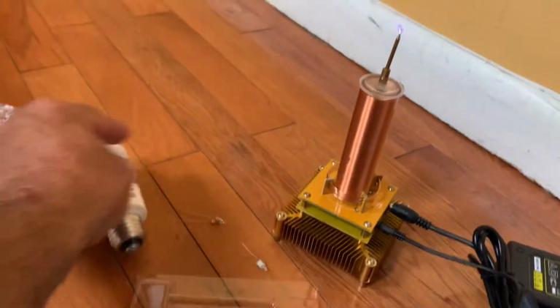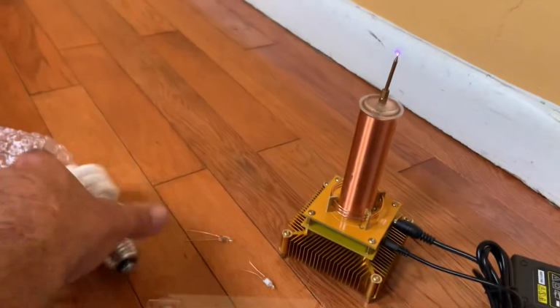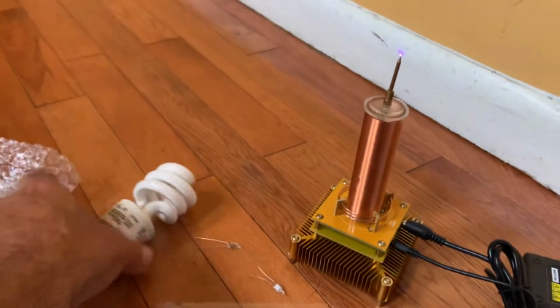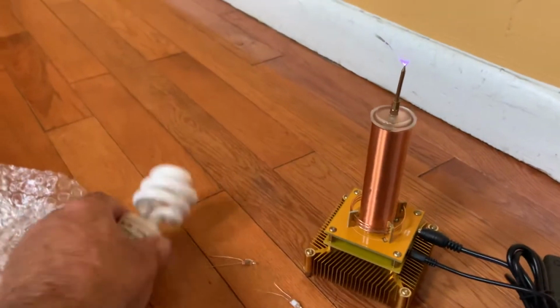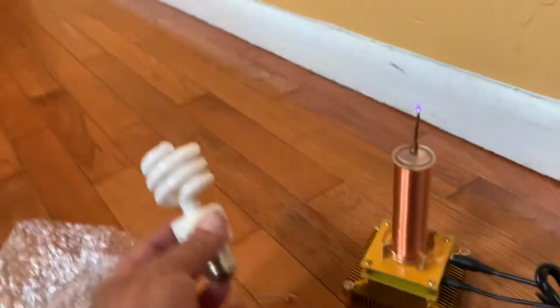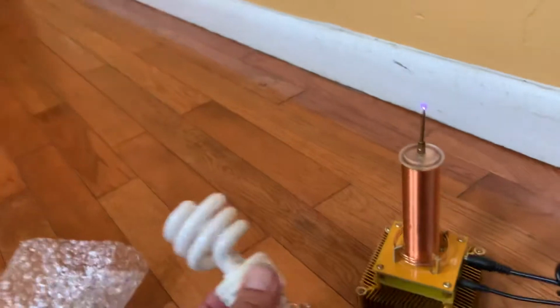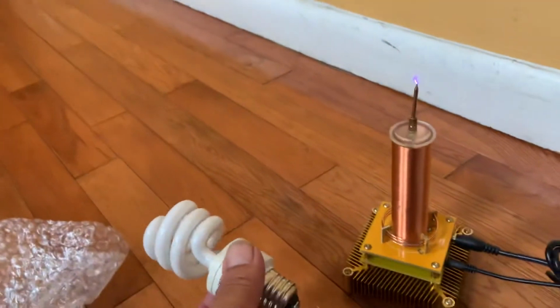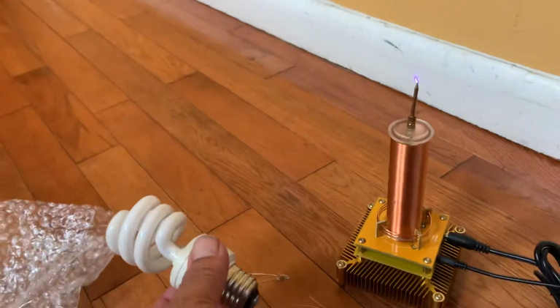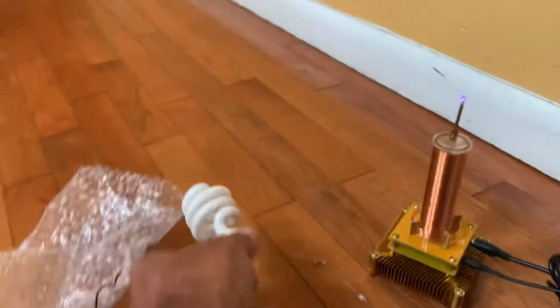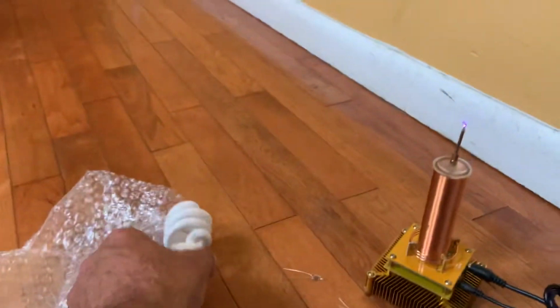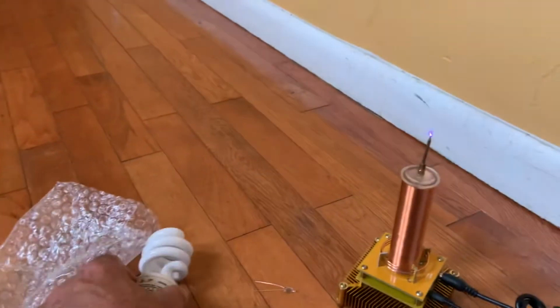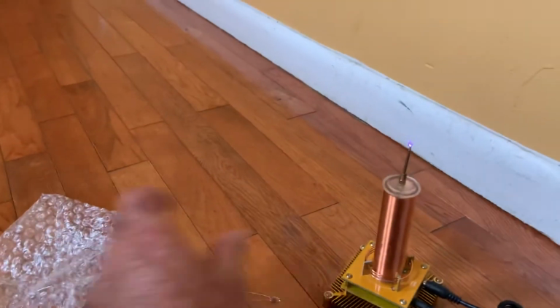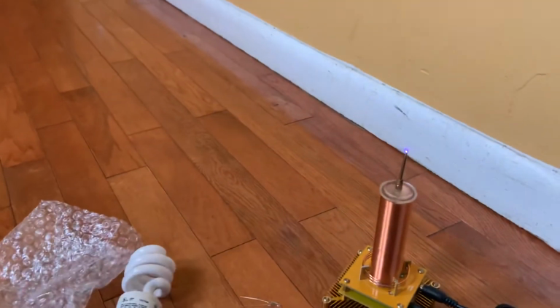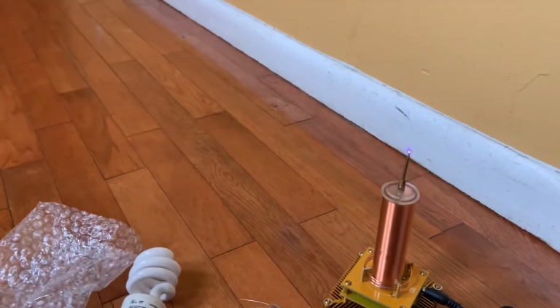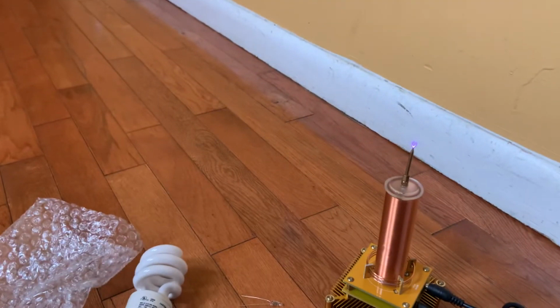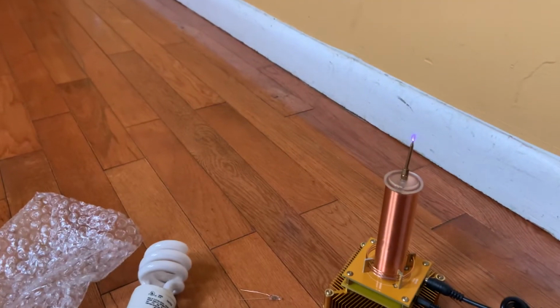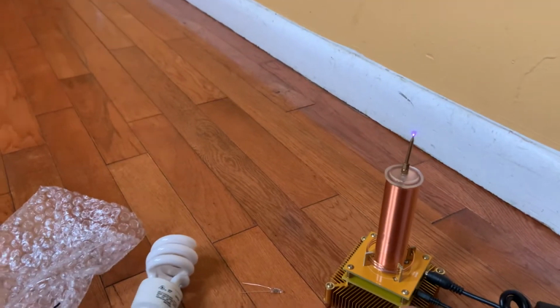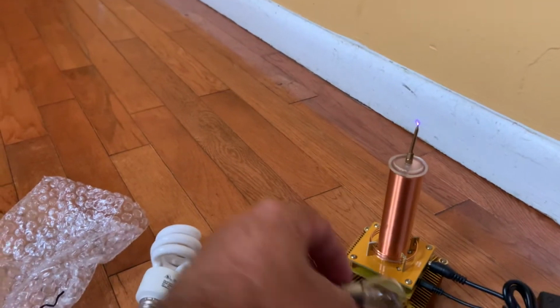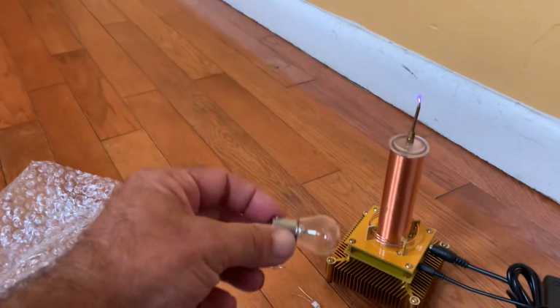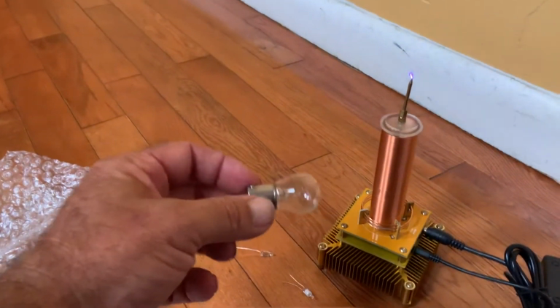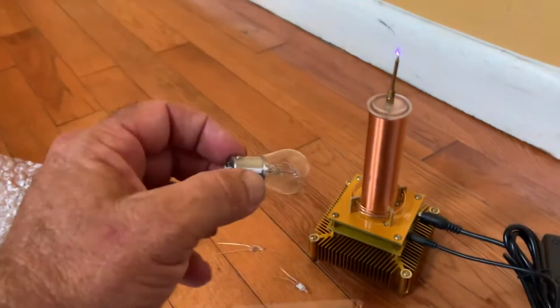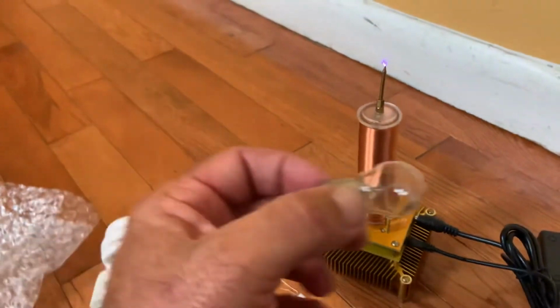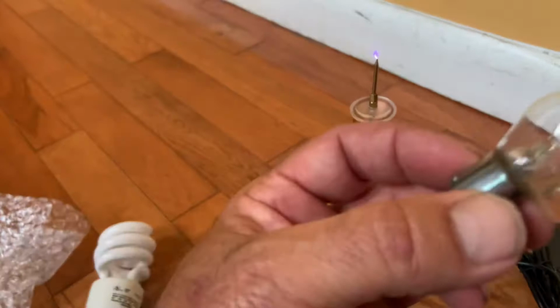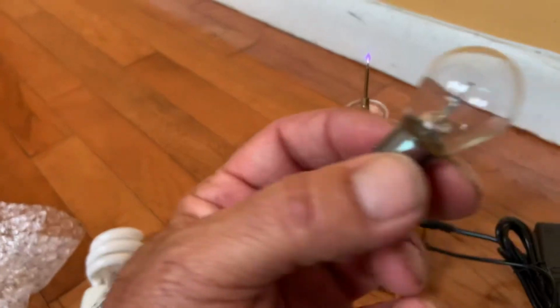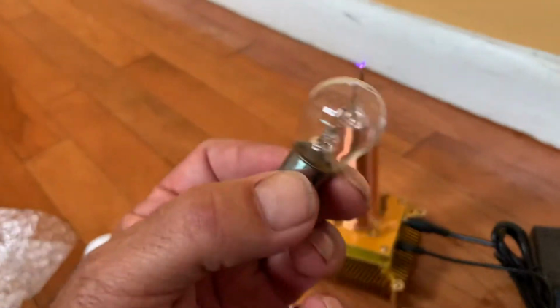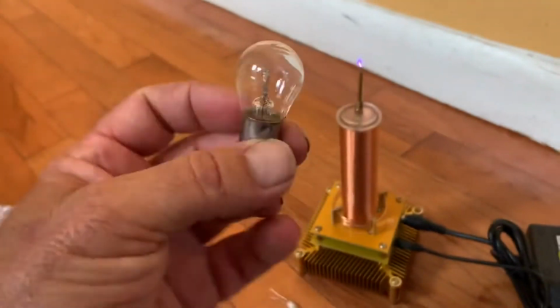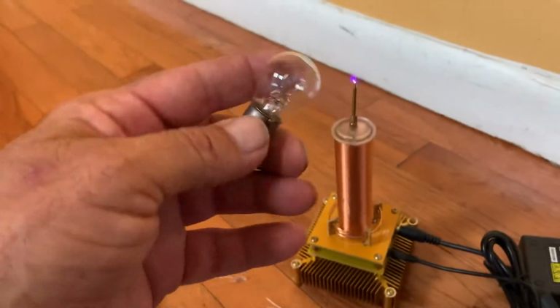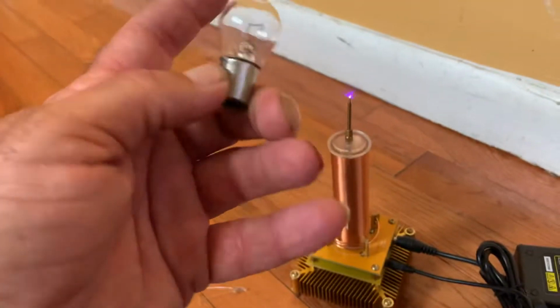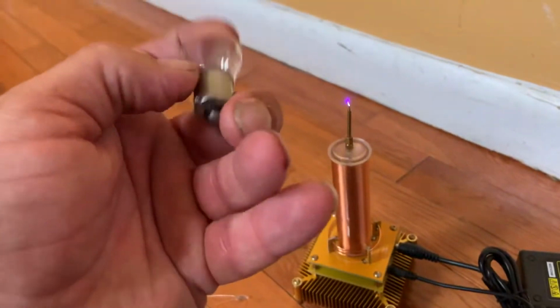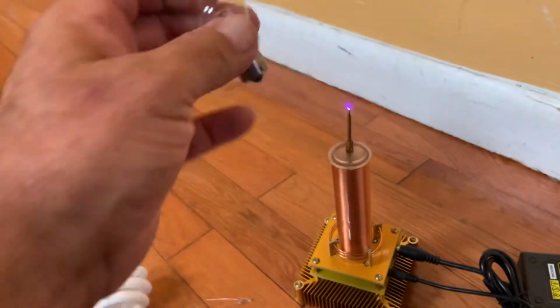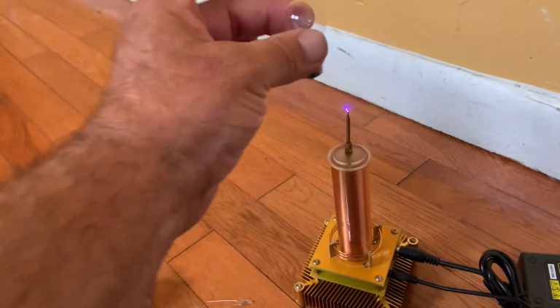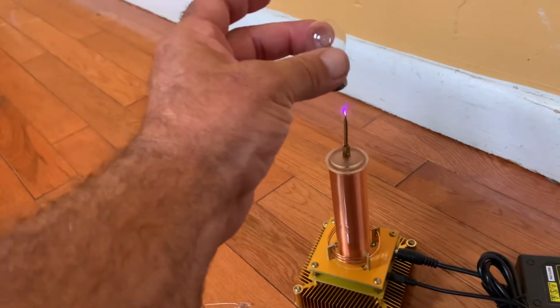A big fluorescent bulb lit. Now, before I get to show you that one — because it's going to turn on and open my eyes — here's a regular automotive bulb. You put it to it, it doesn't do much.